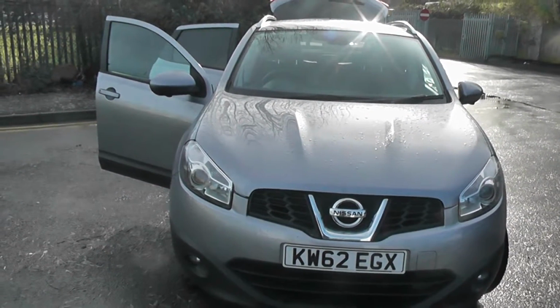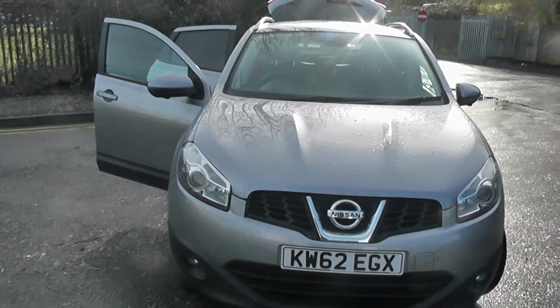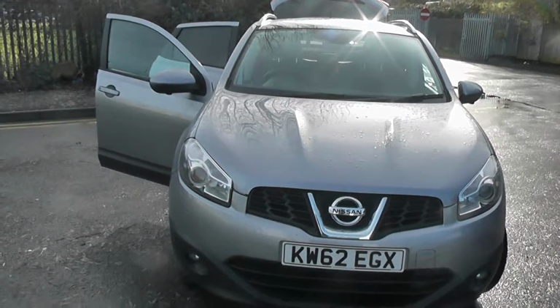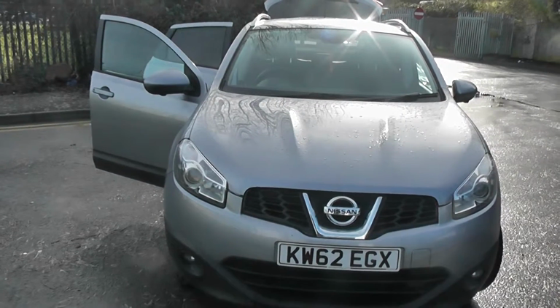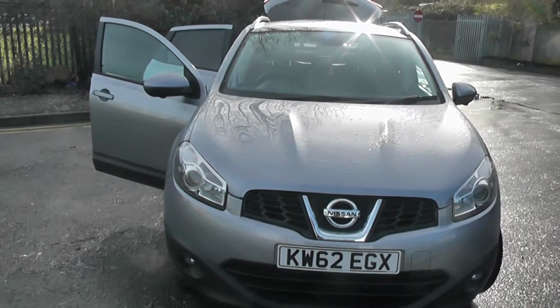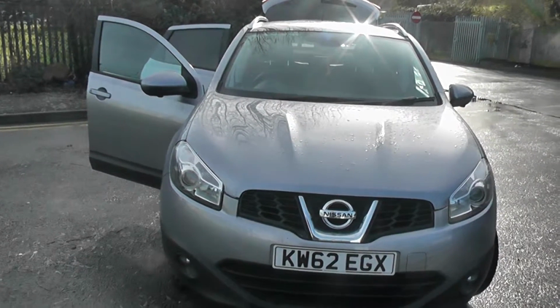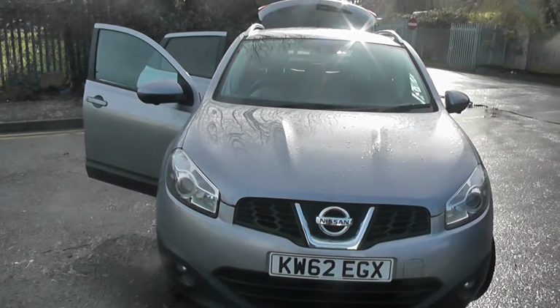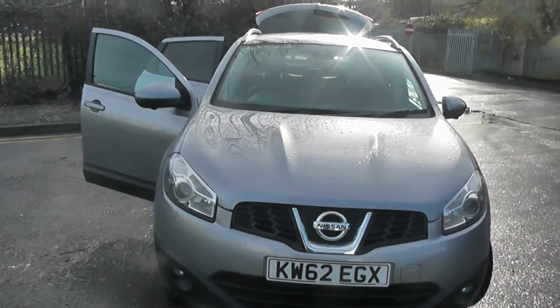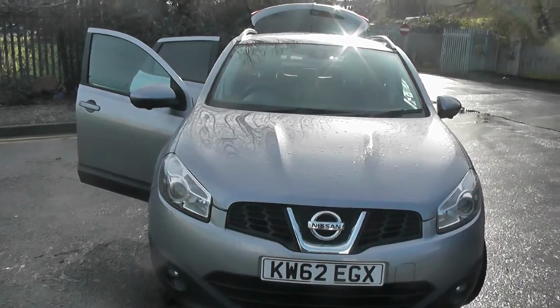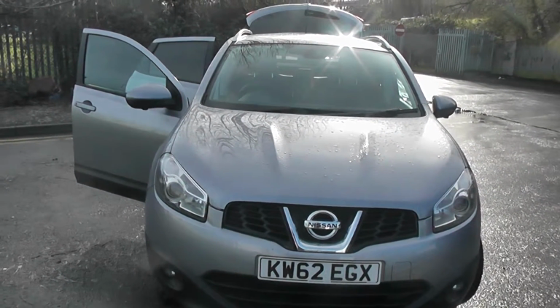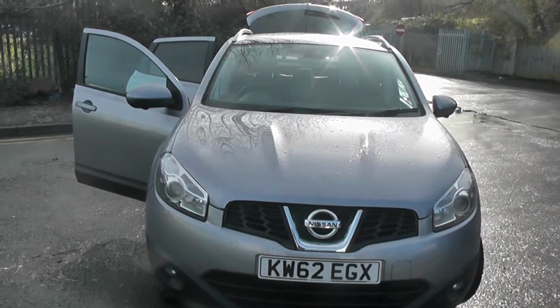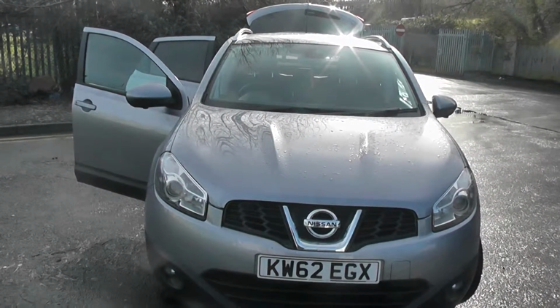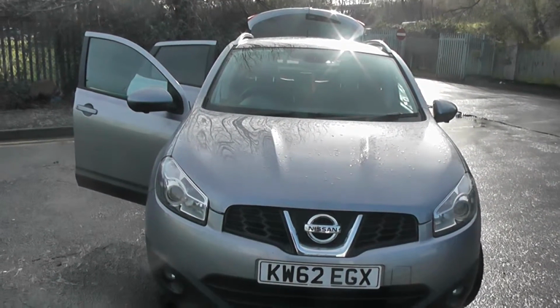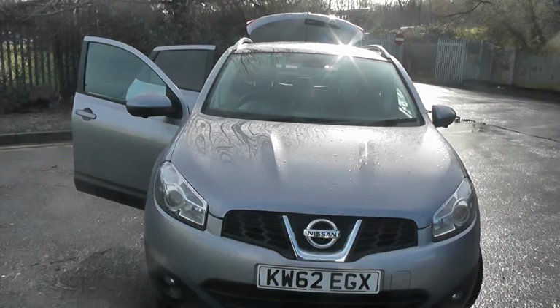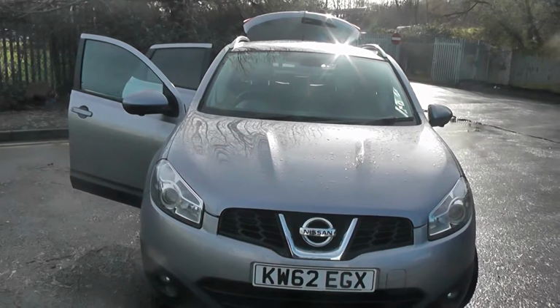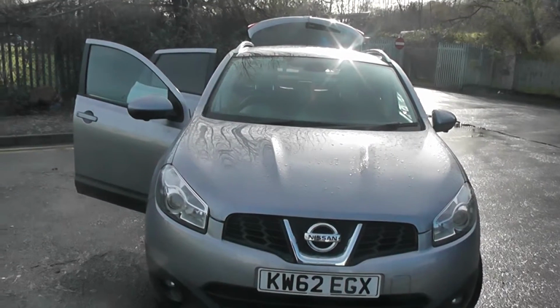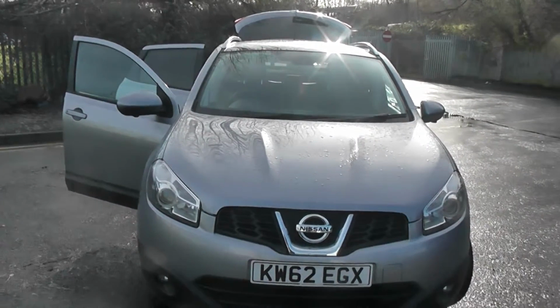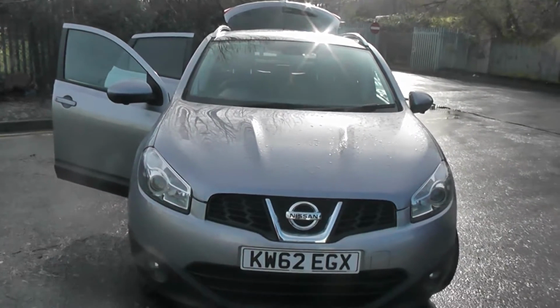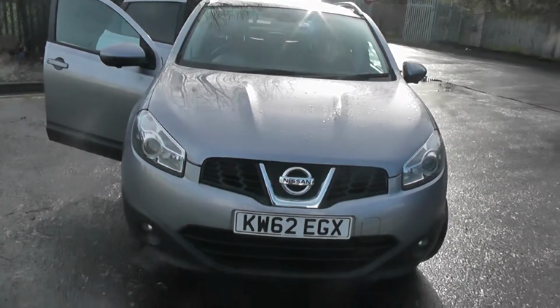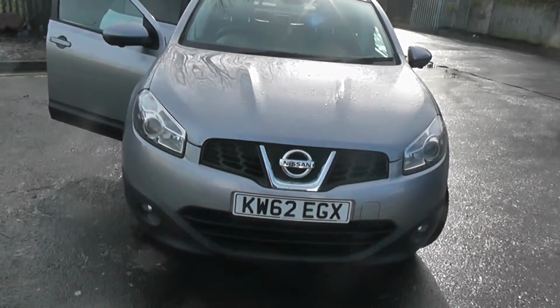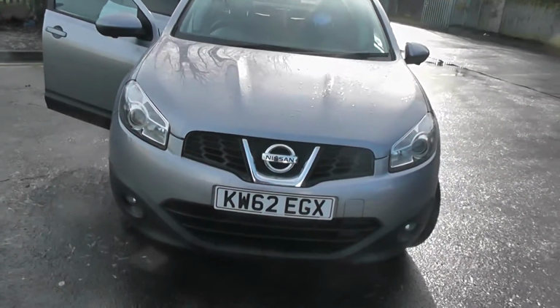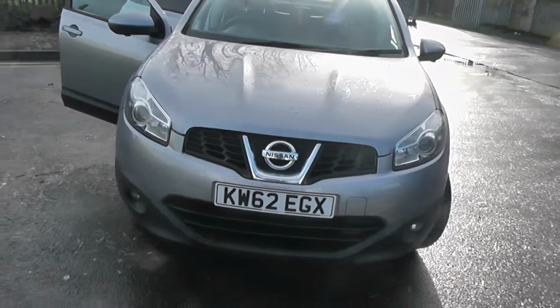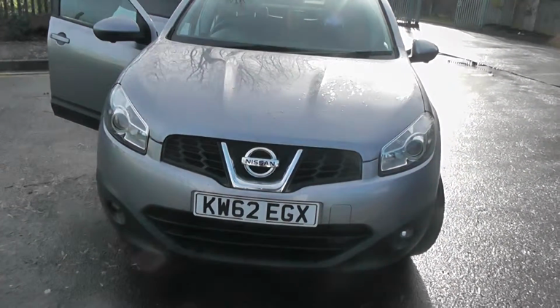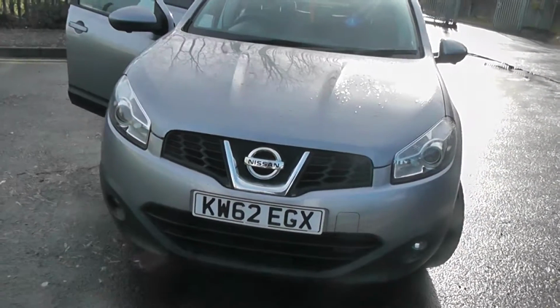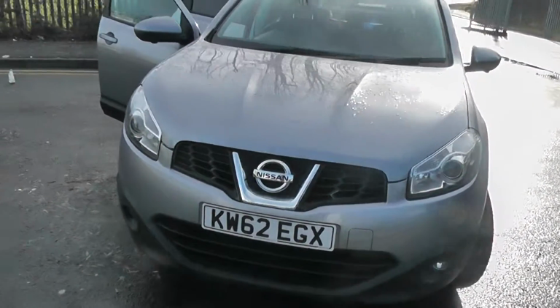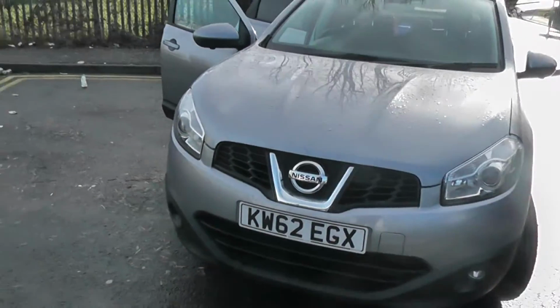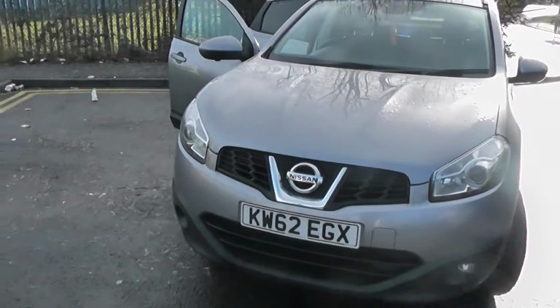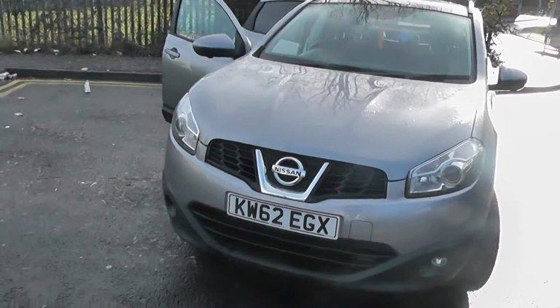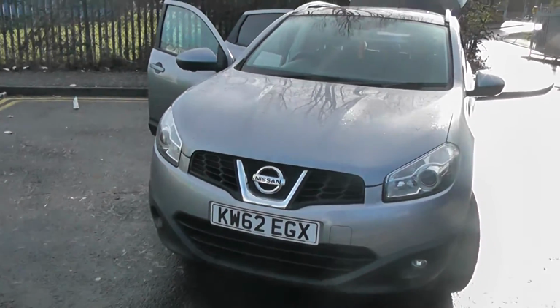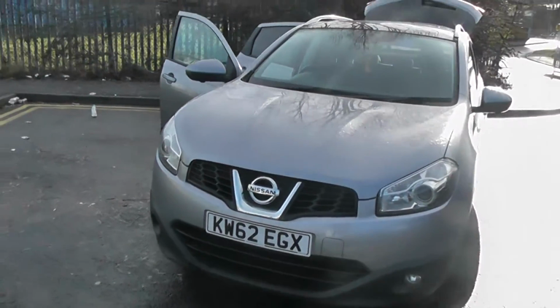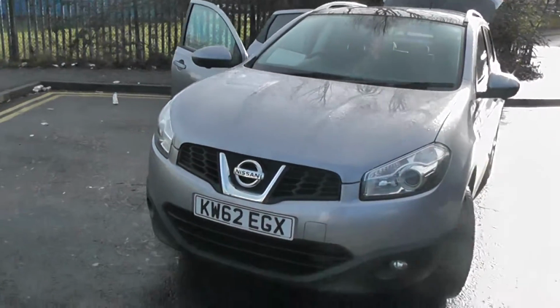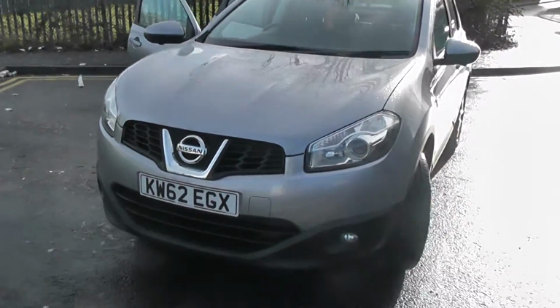The presentation we have for today is of the Nissan Qashqai N-Tec Plus 1.6 petrol model with a manual gearbox, finished in grey. This vehicle is one year old, registered on the 62 plate with only one previous owner.